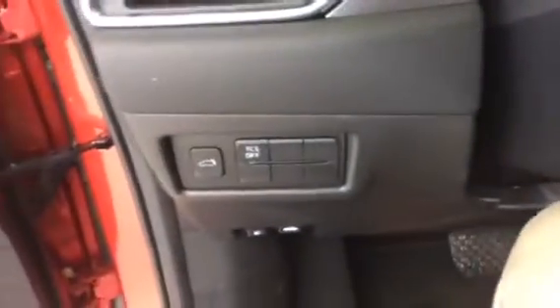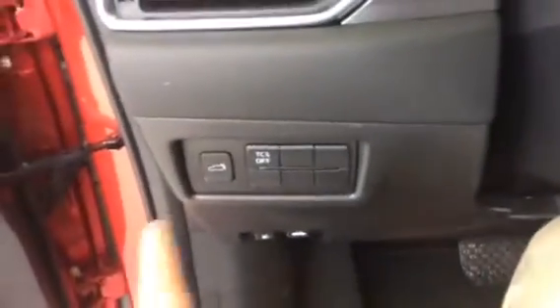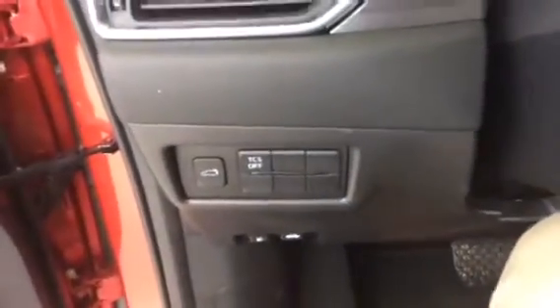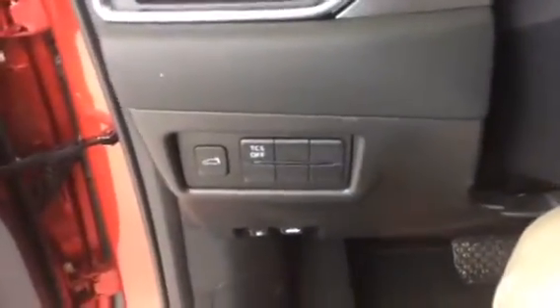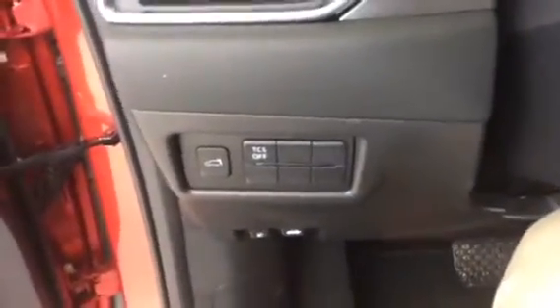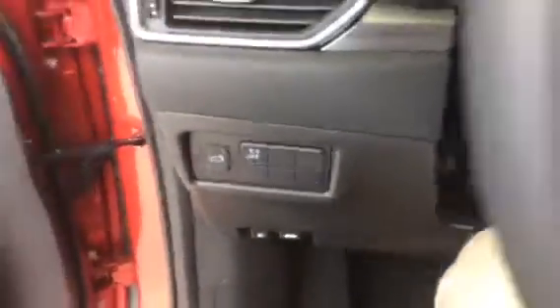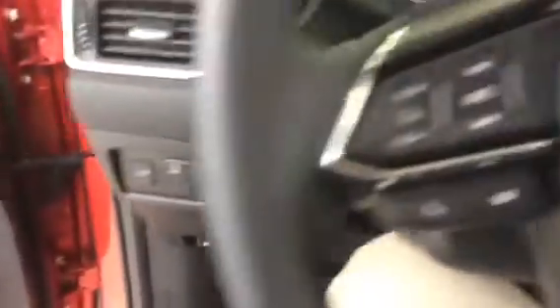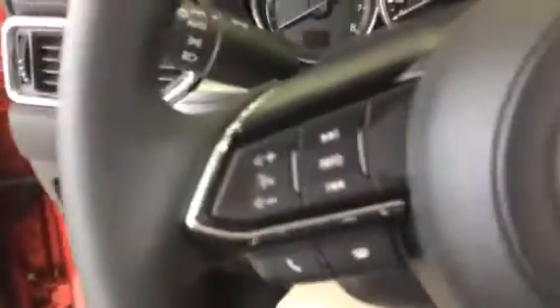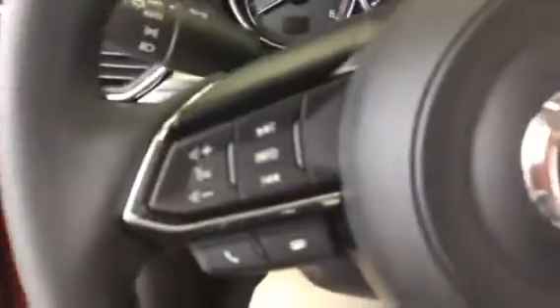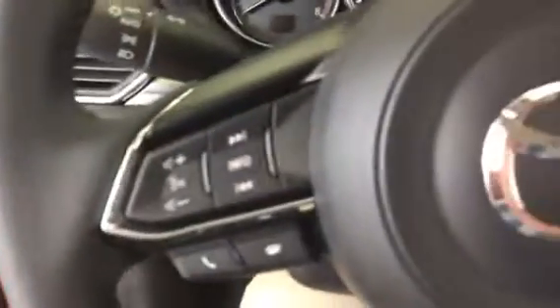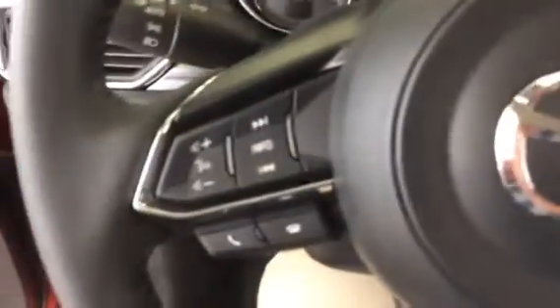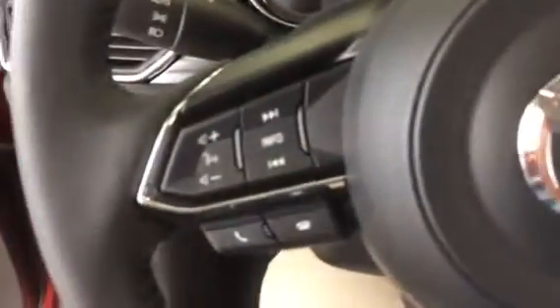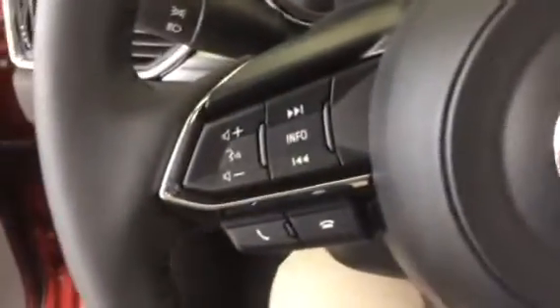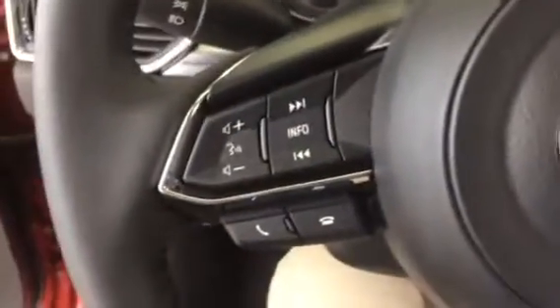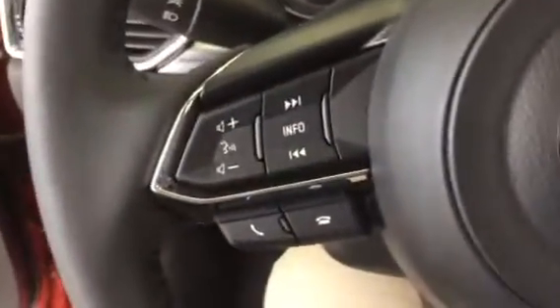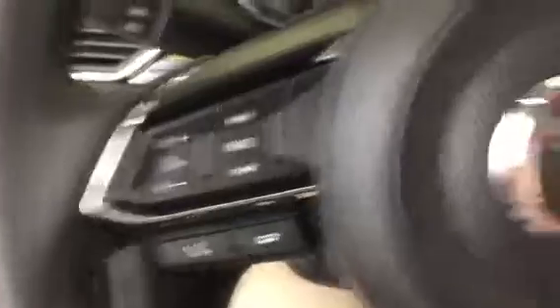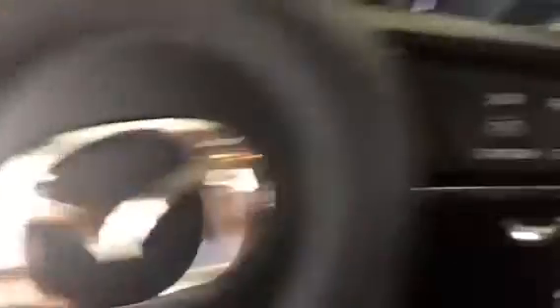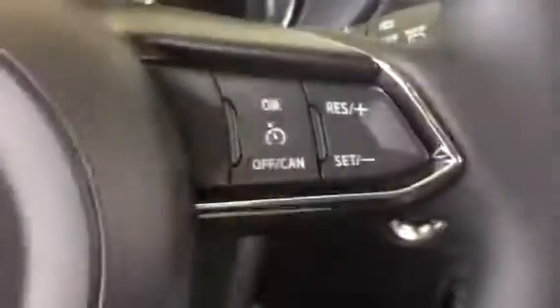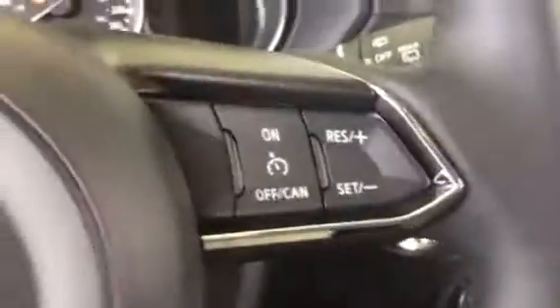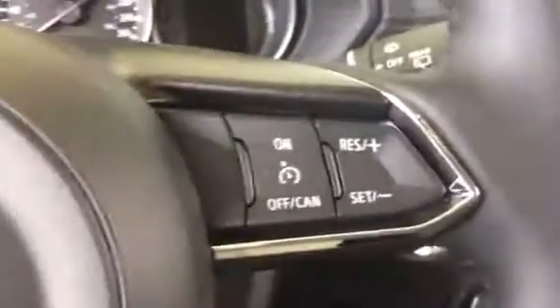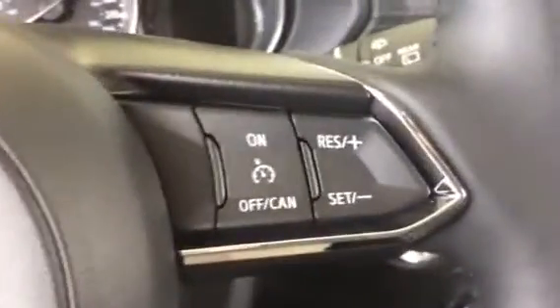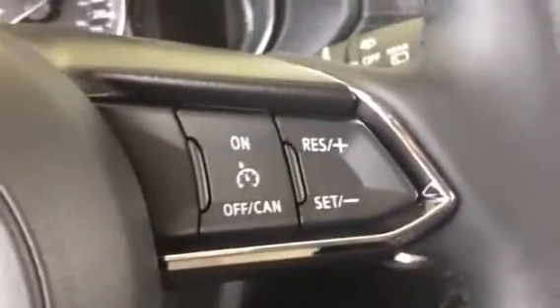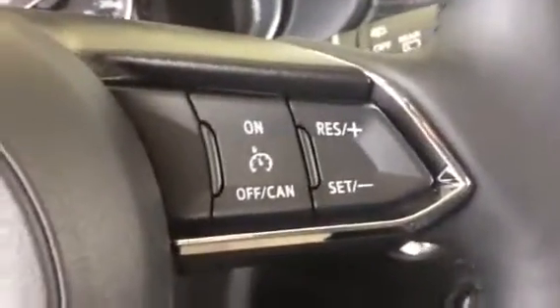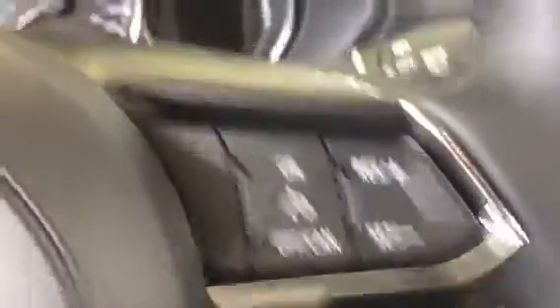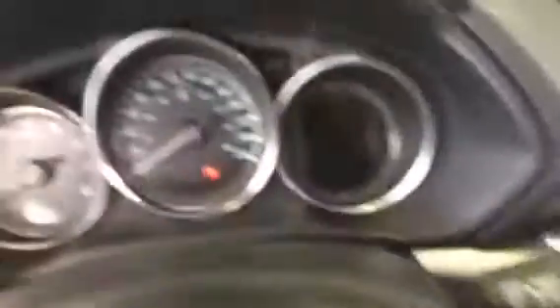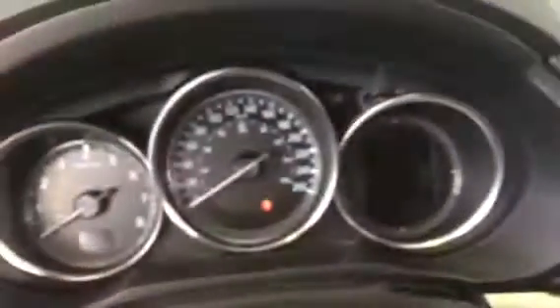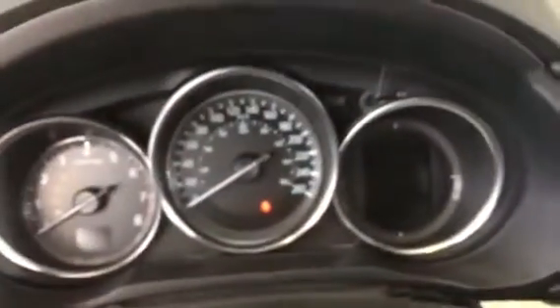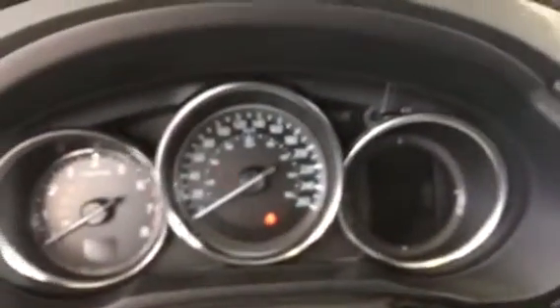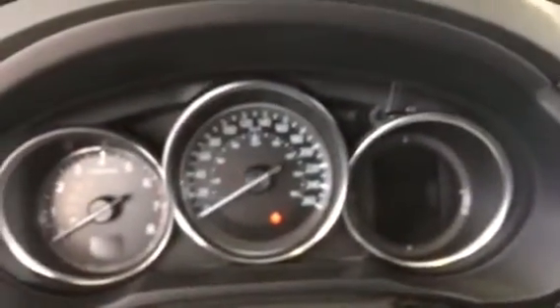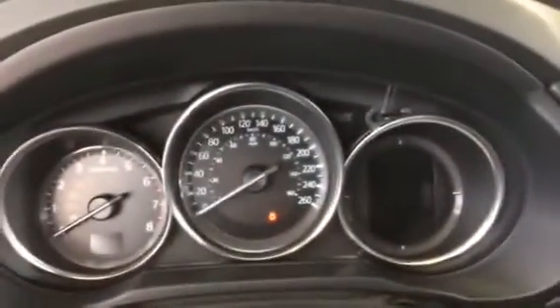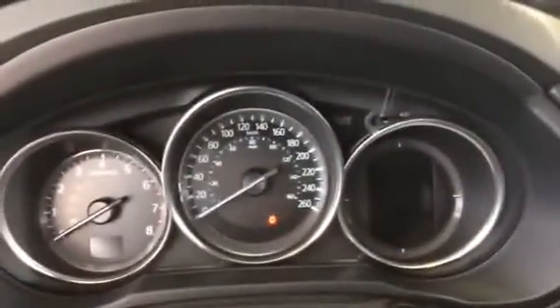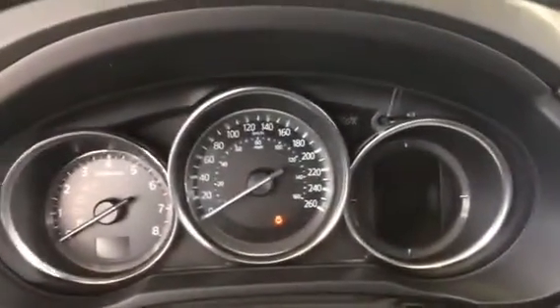Power liftgate, traction control, Bluetooth settings, volume controls, cruise control on the right, nice and simple cluster.